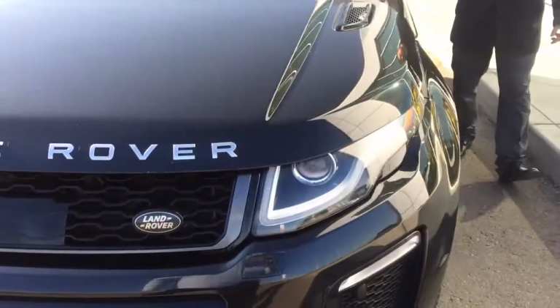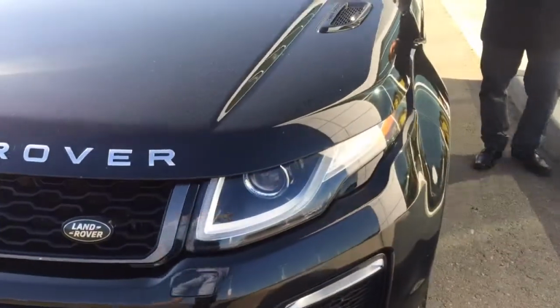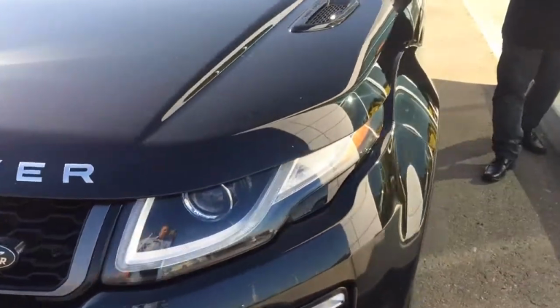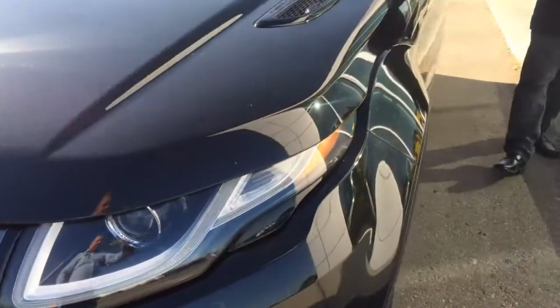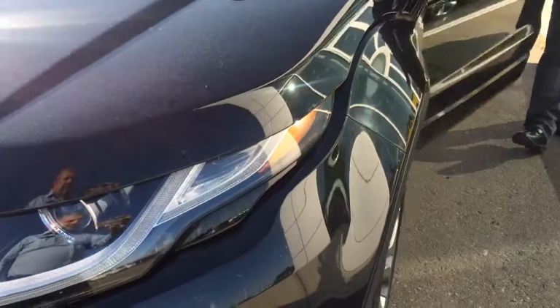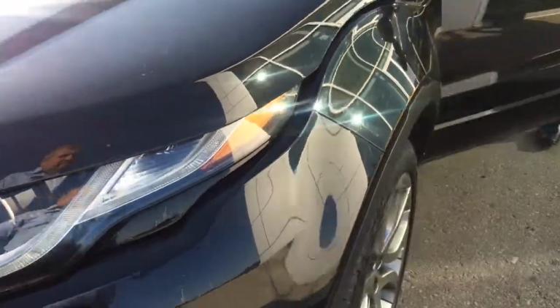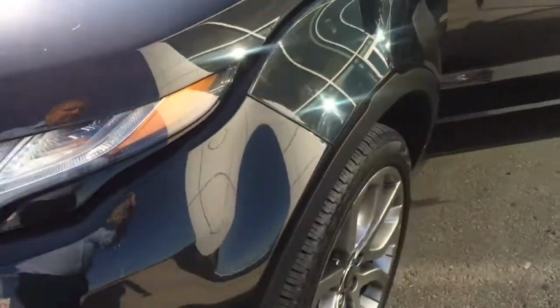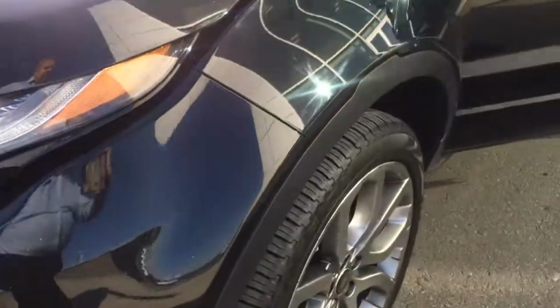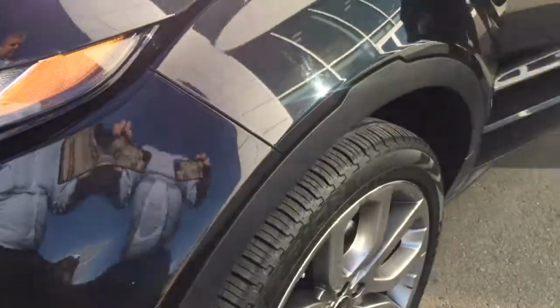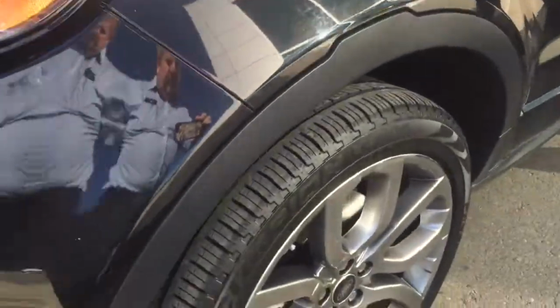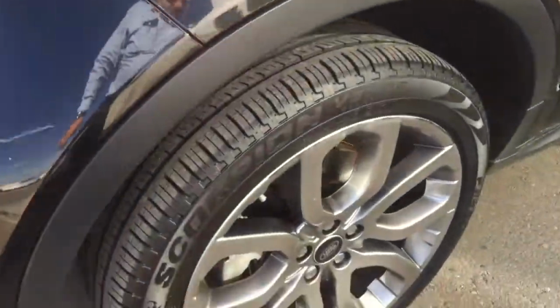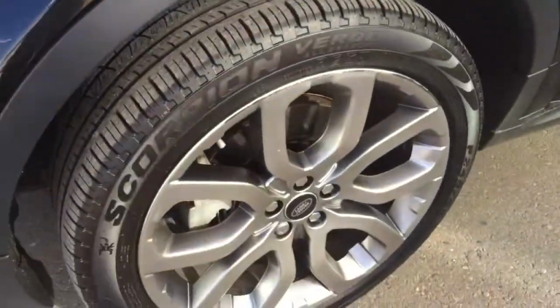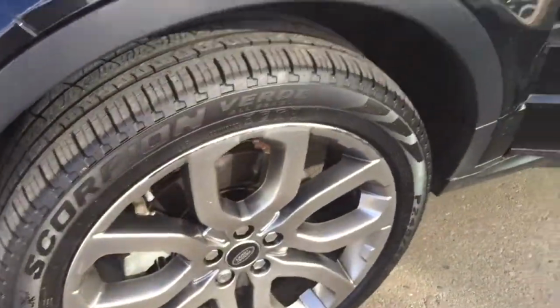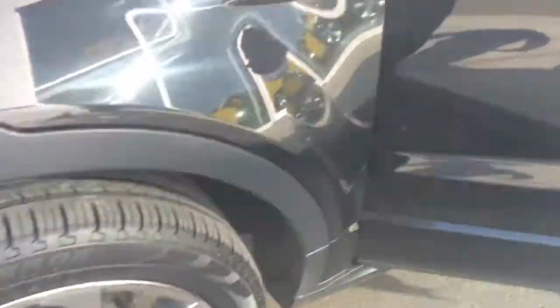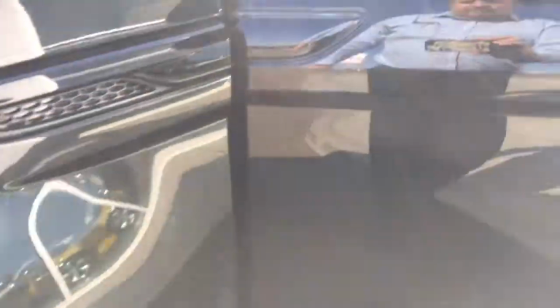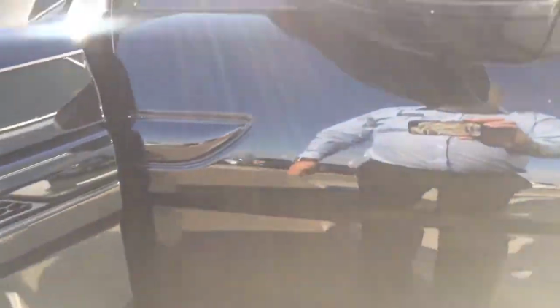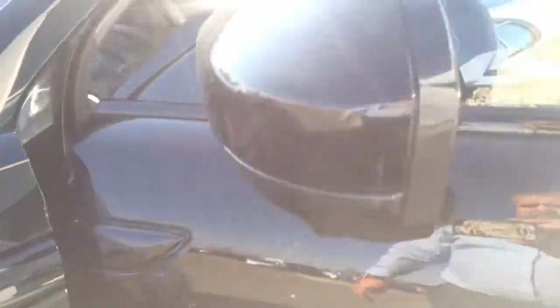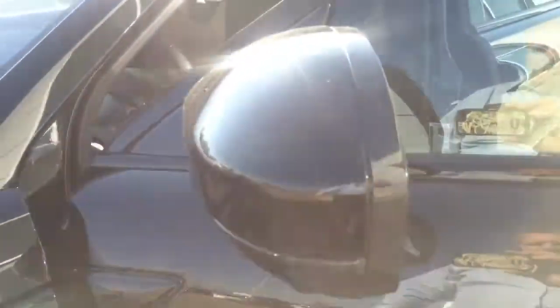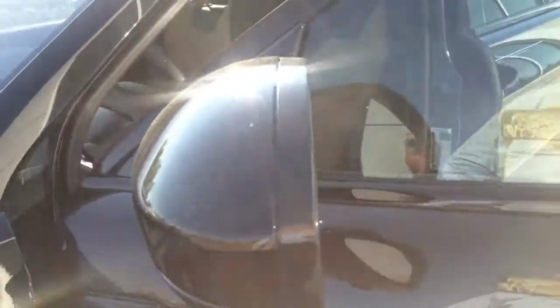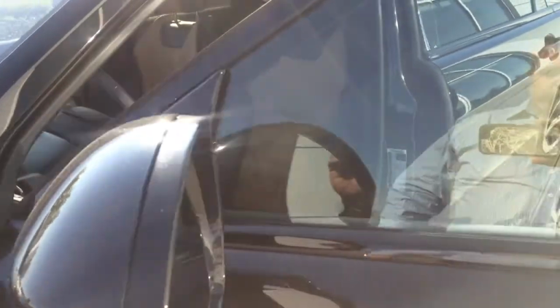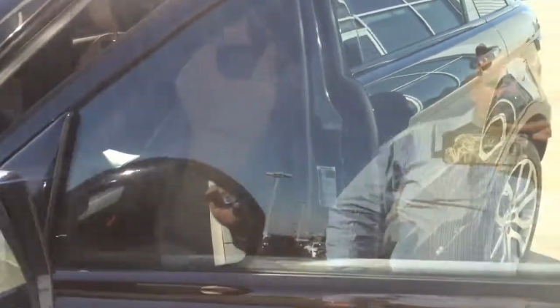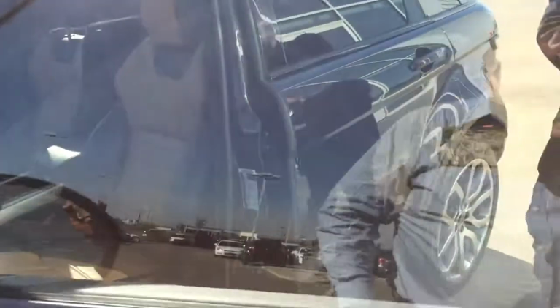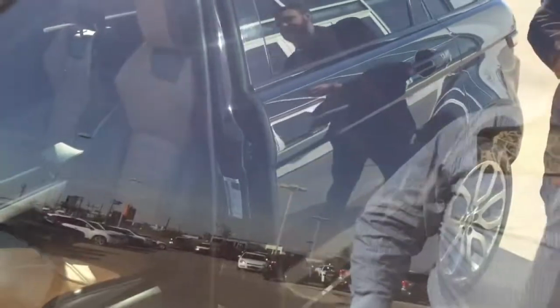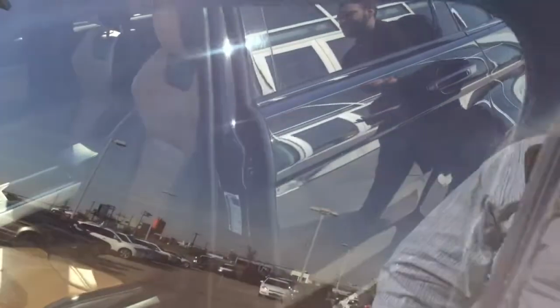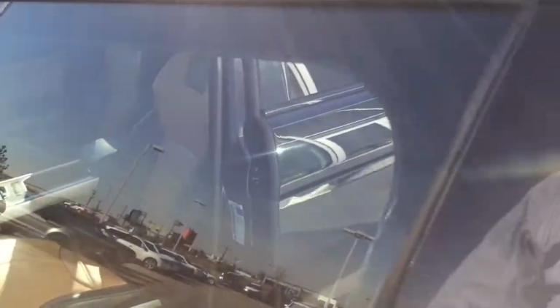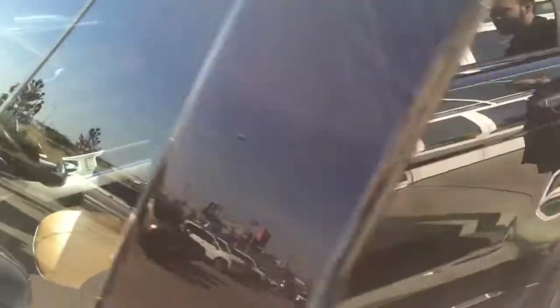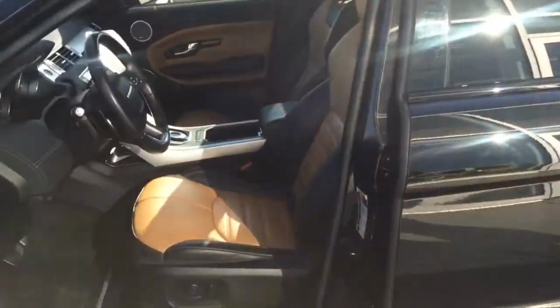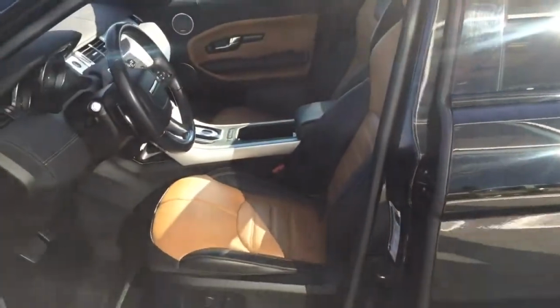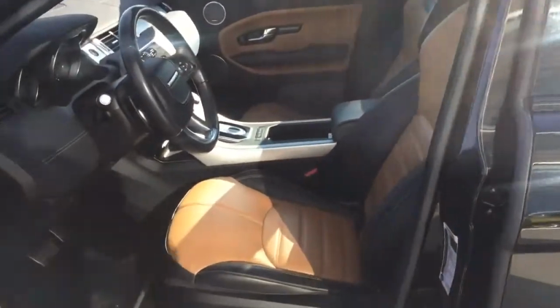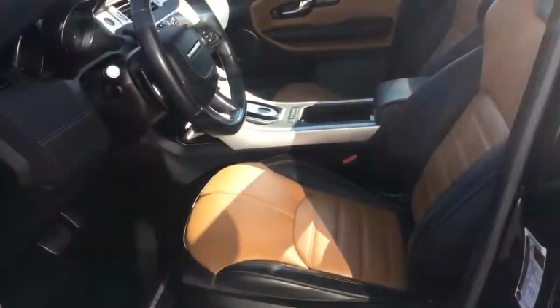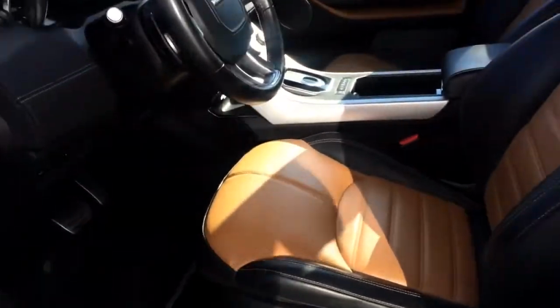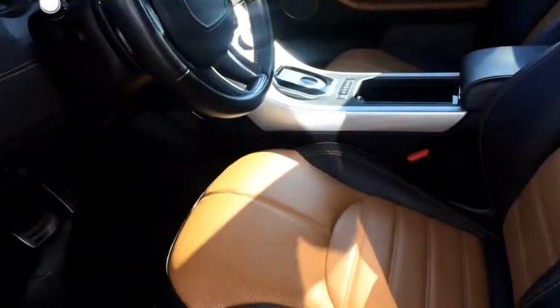Coming around the side, you're gonna have mirror indicators on the outside, keyless entry, and a whole lot of options in this vehicle — if I listed every one of them this would be an hour-long video.